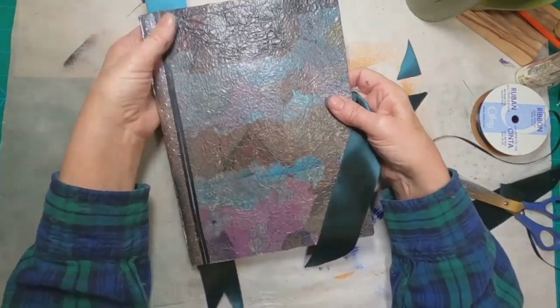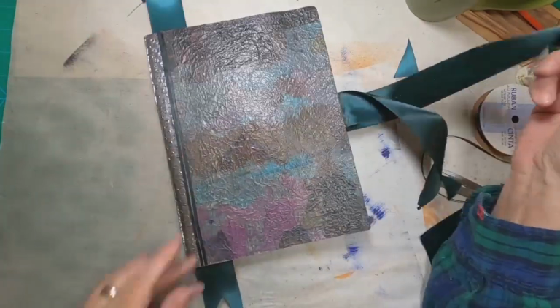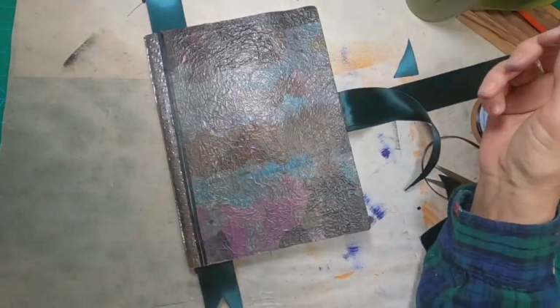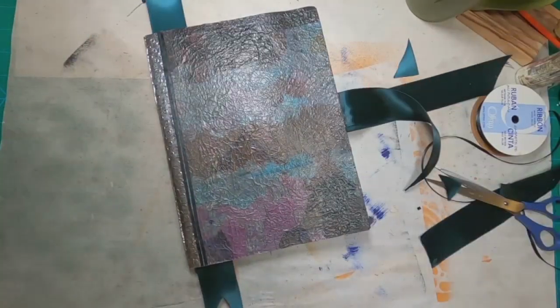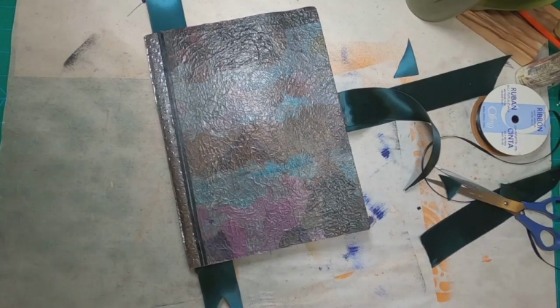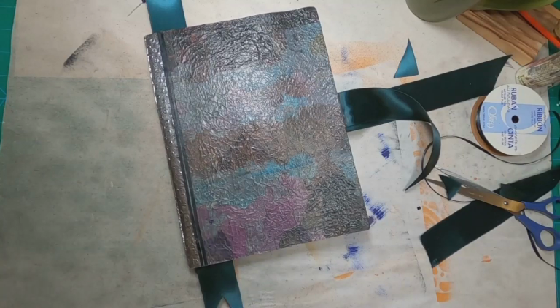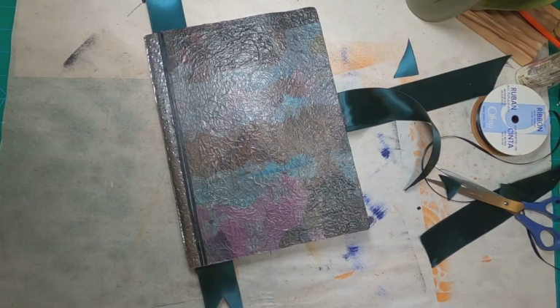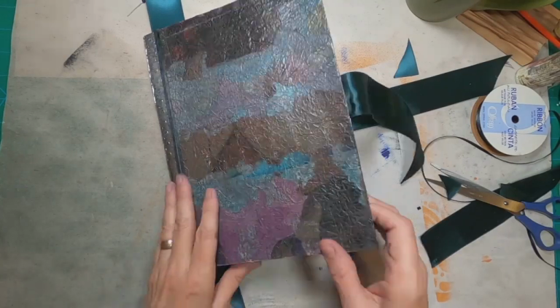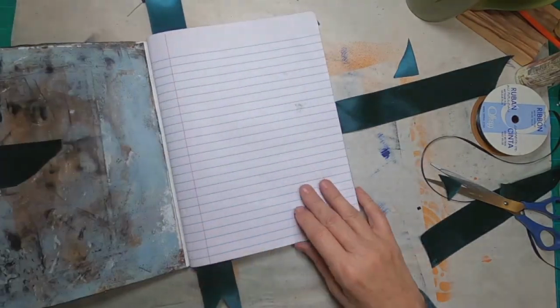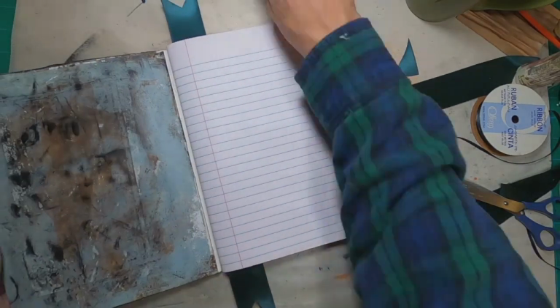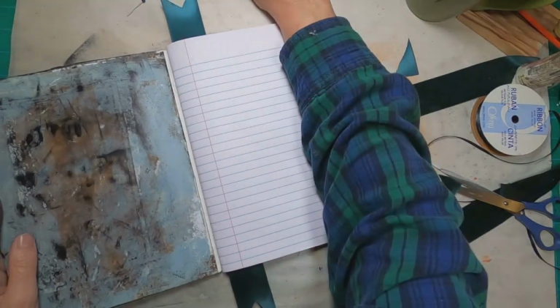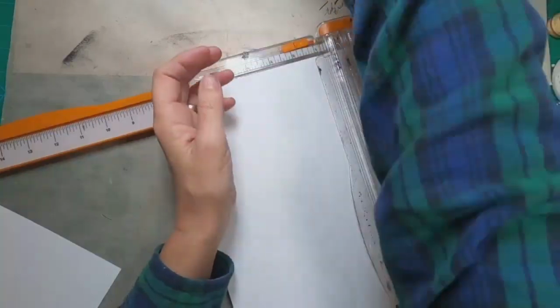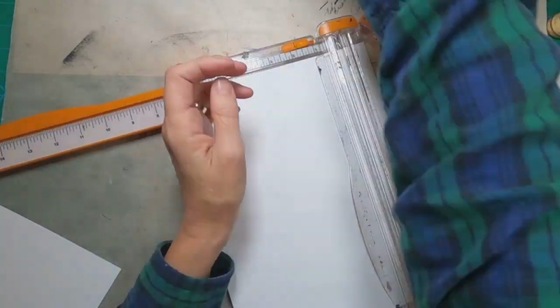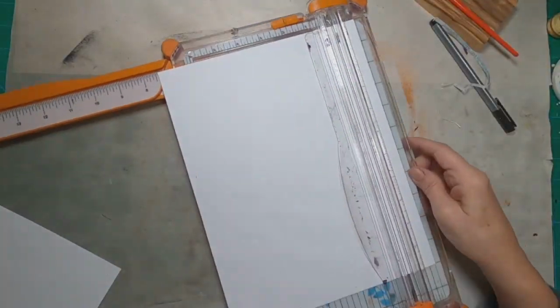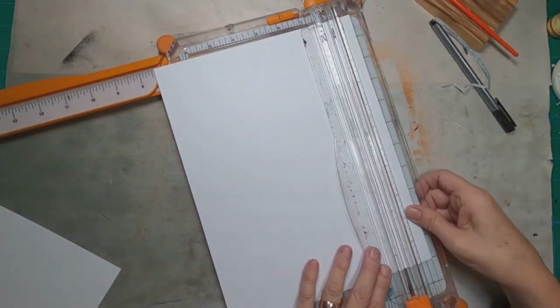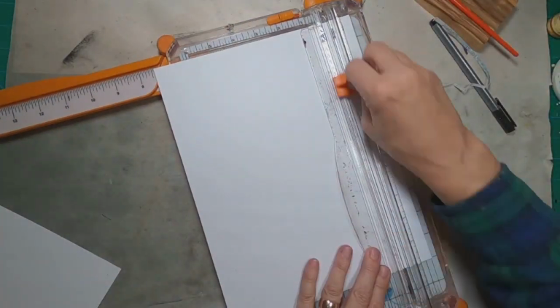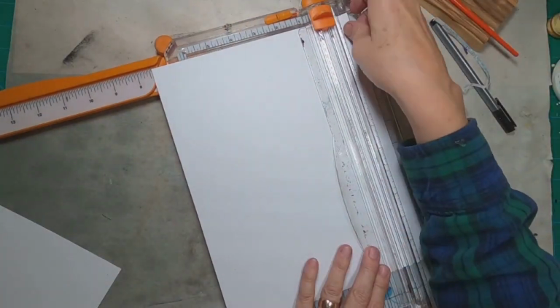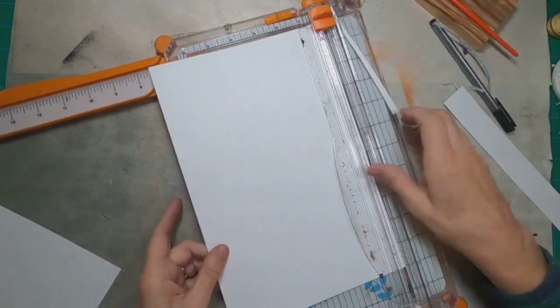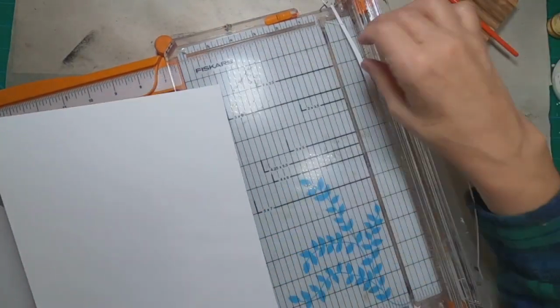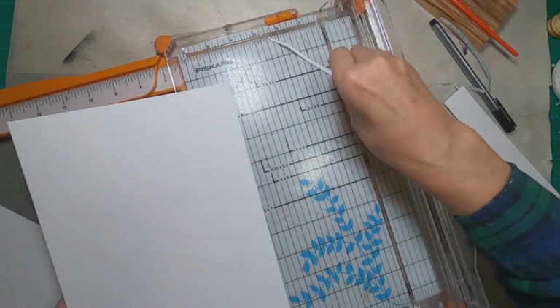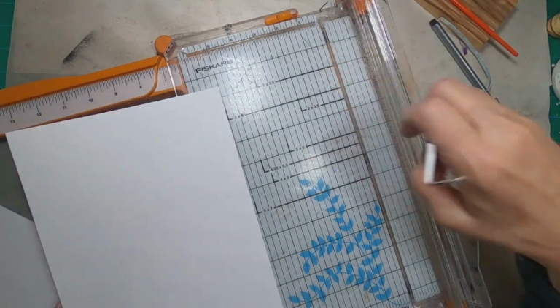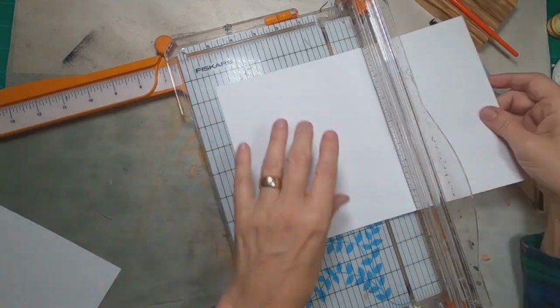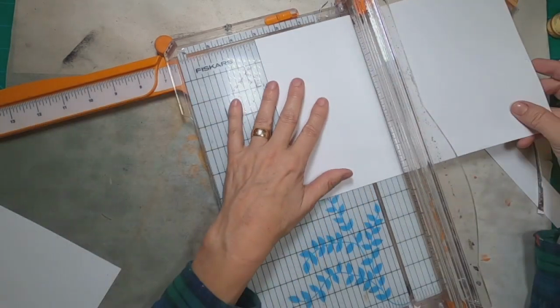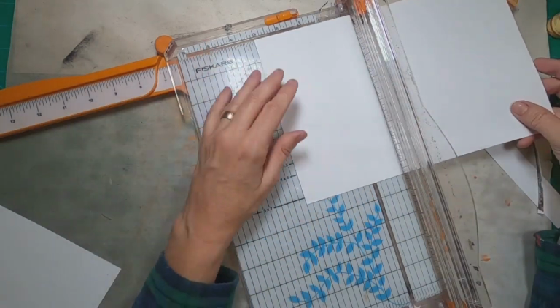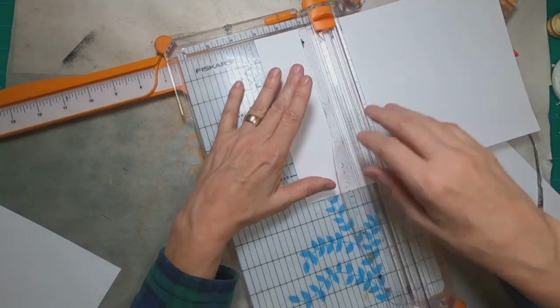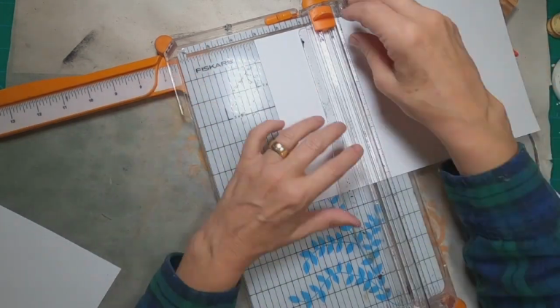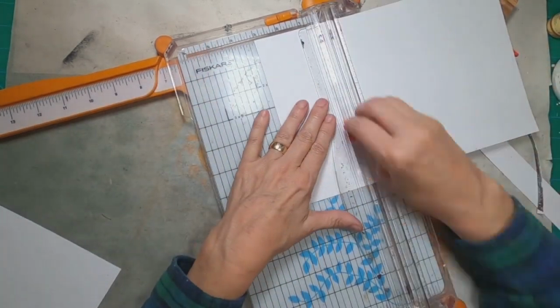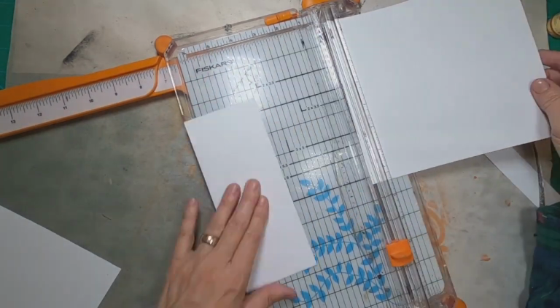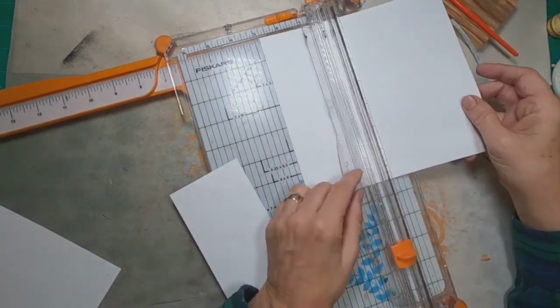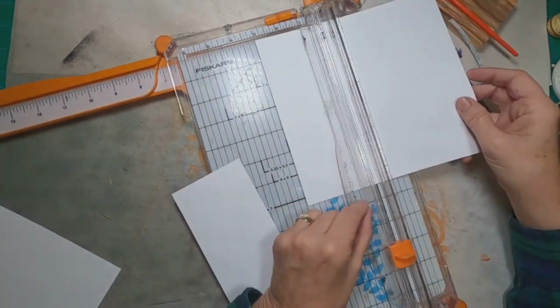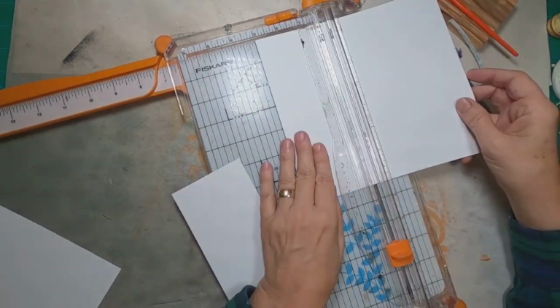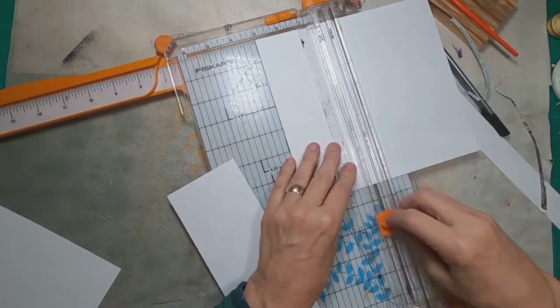And I cut it into another long piece. I just really like this ribbon. I really like the way that it coordinates with the front and back. And I'm making just a simple bookmark out of it.